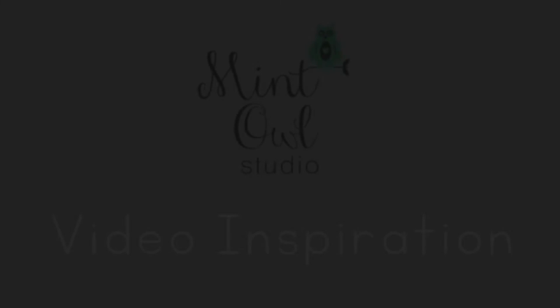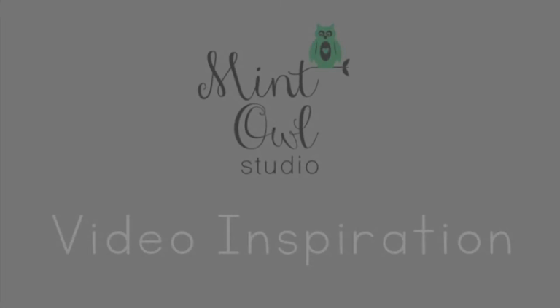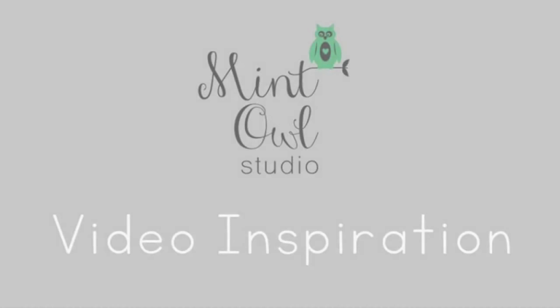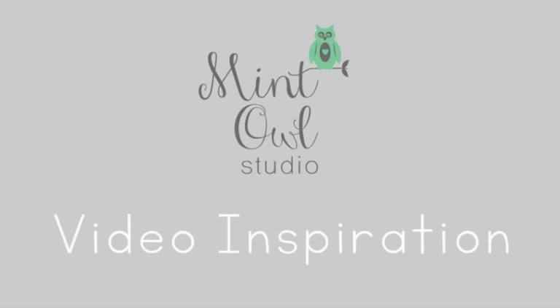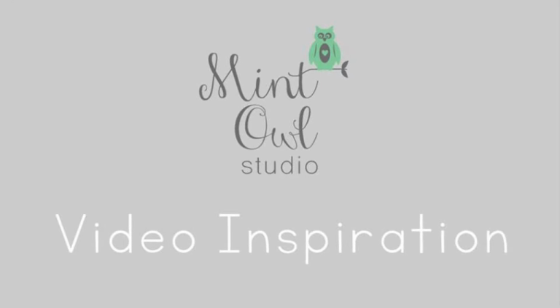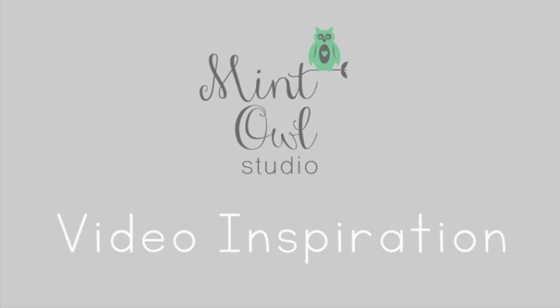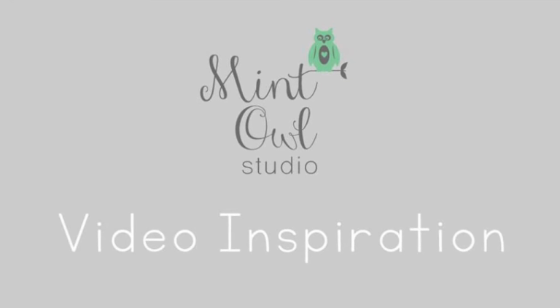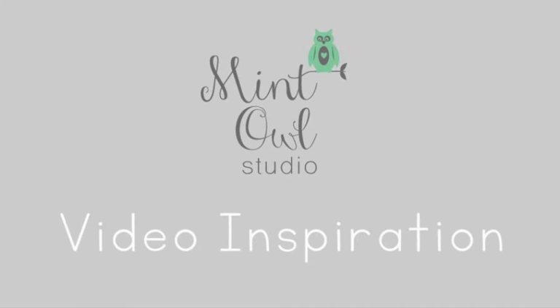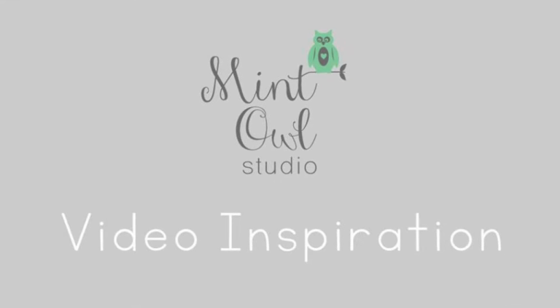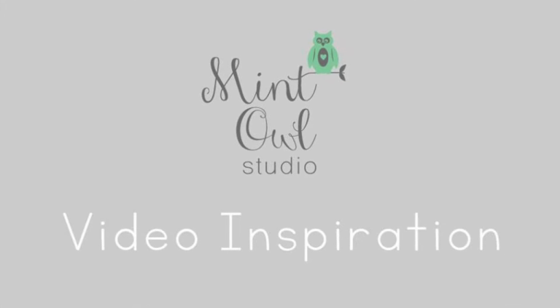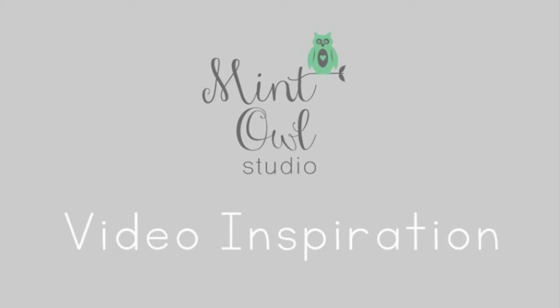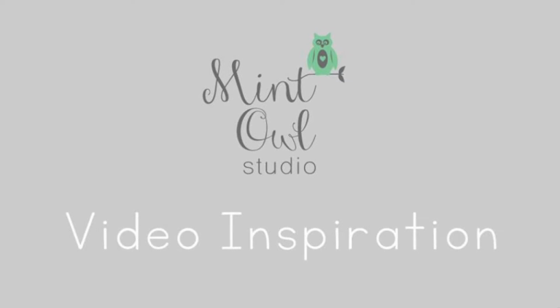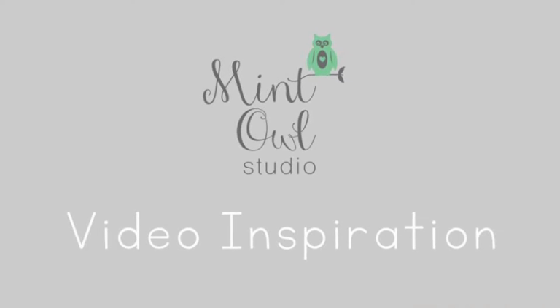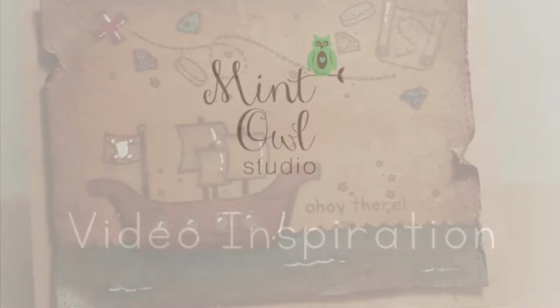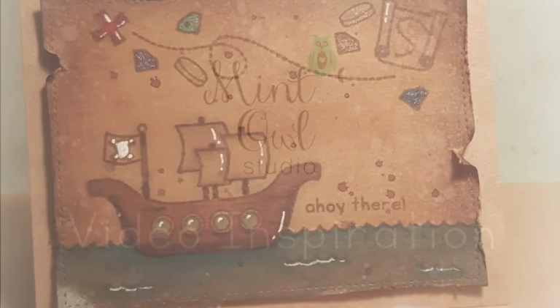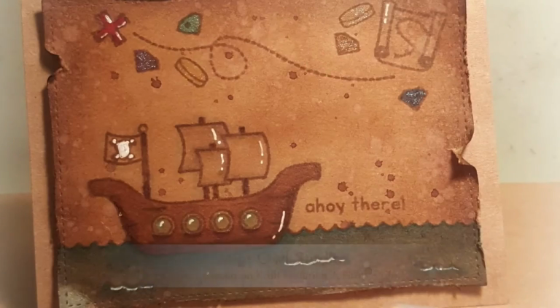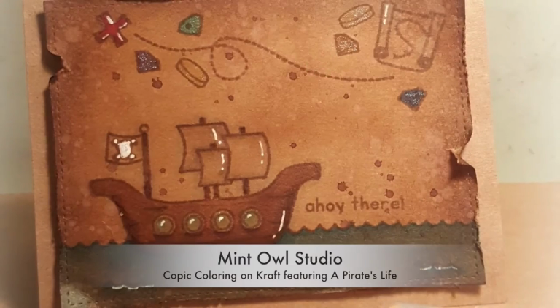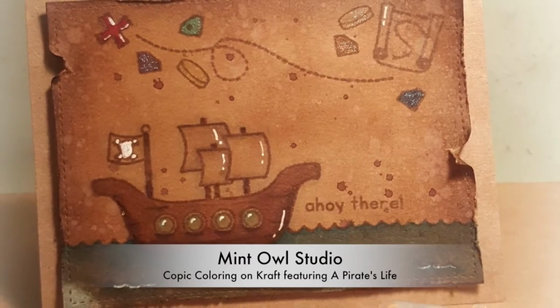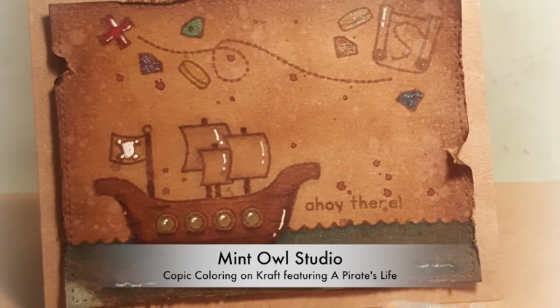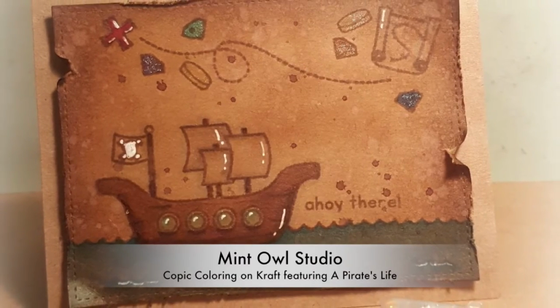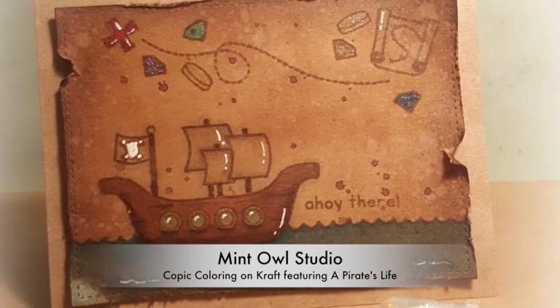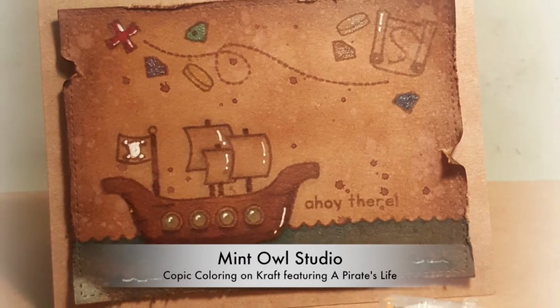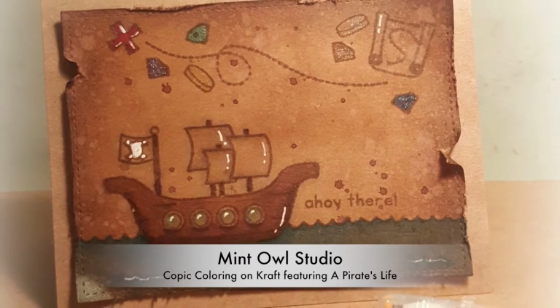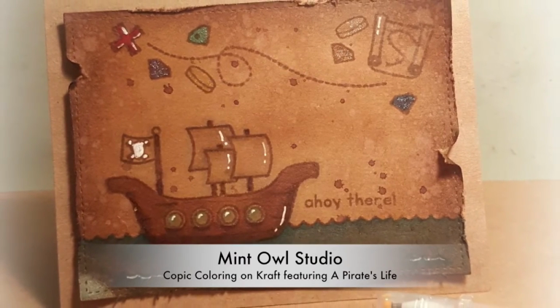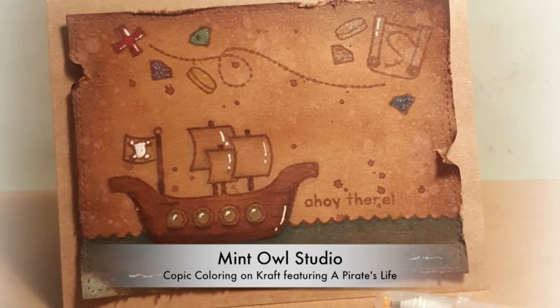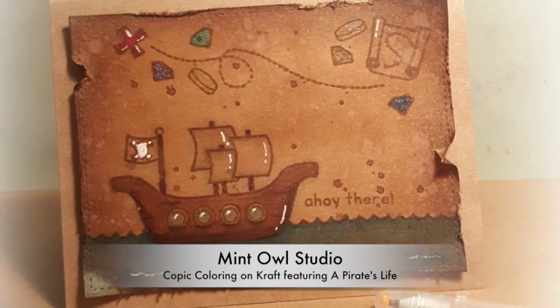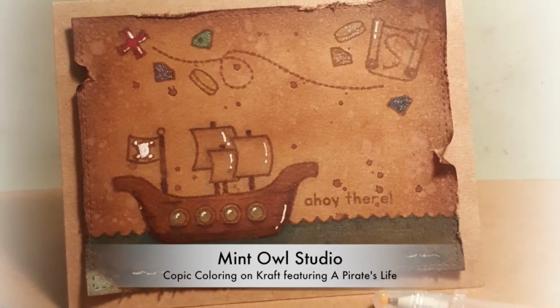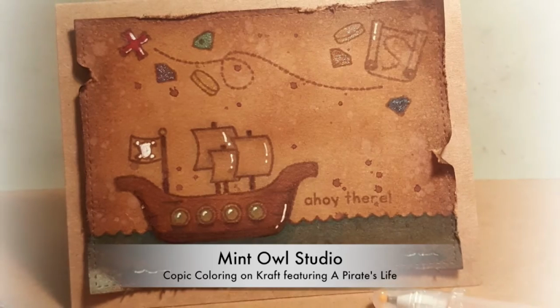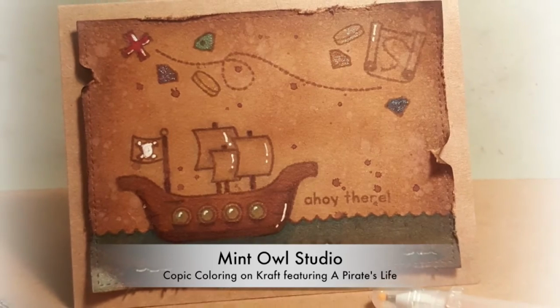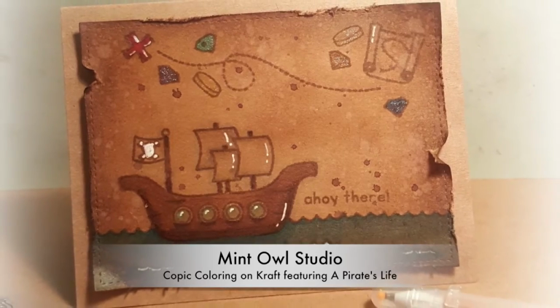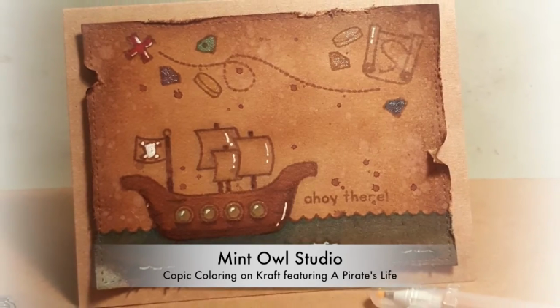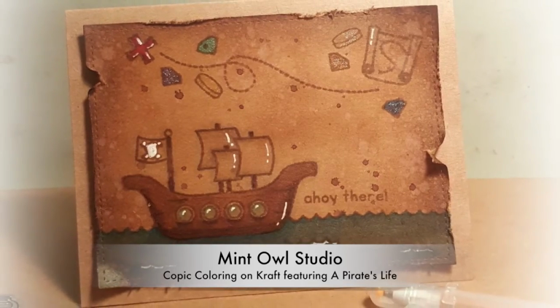Hi guys, it's Tara Sell for Mint Owl Studio and today I'm sharing a video on how to use Copic coloring on craft and the A Pirate's Life stamp set to create your very own treasure map.